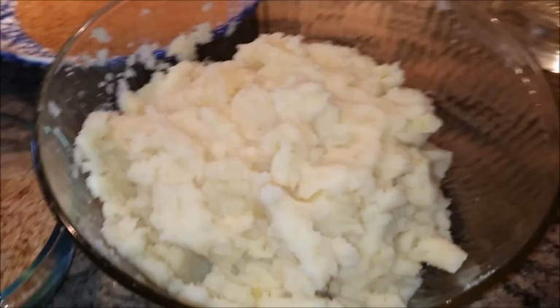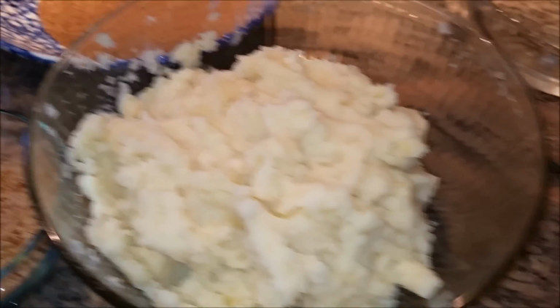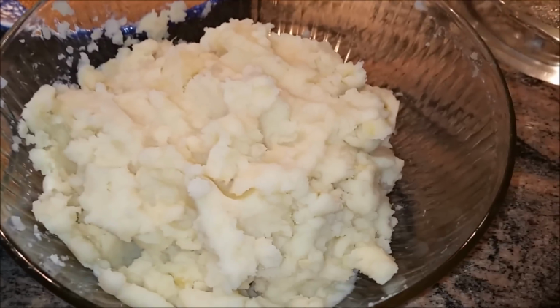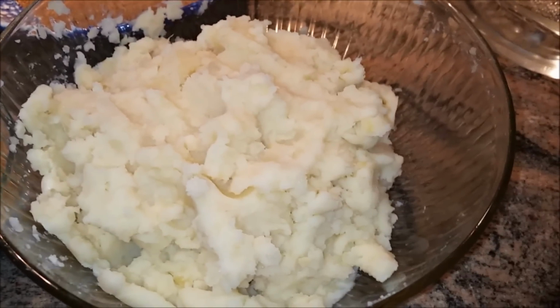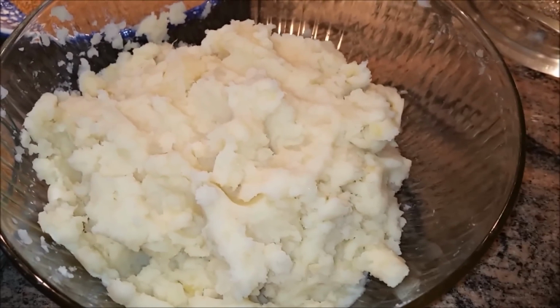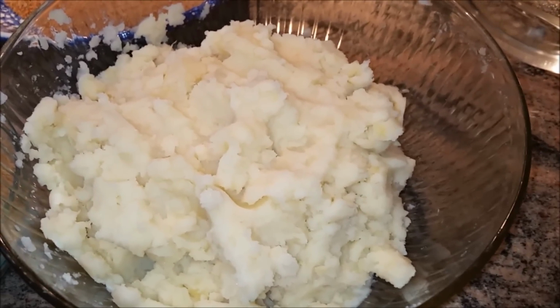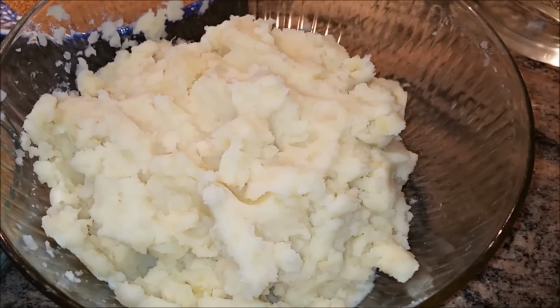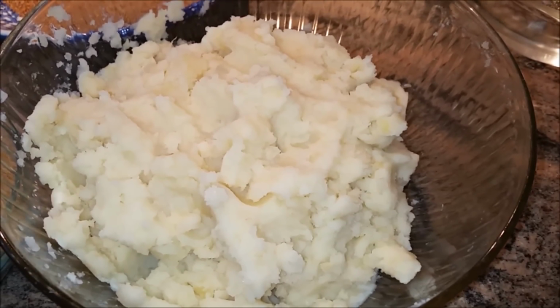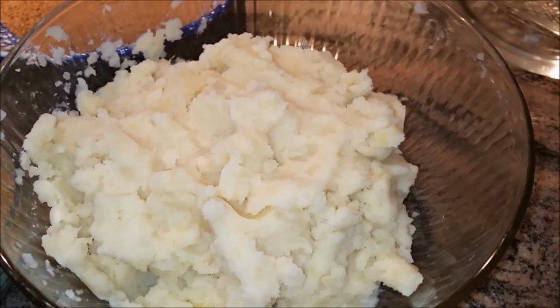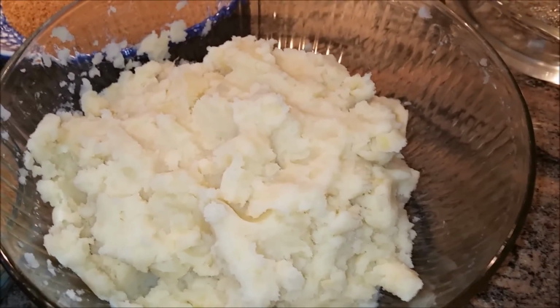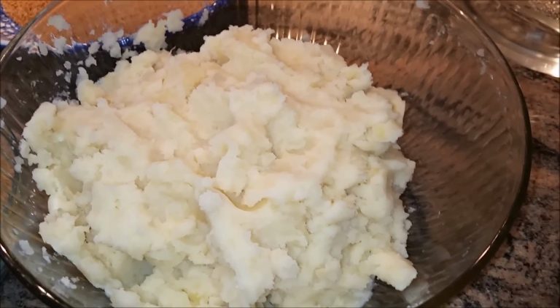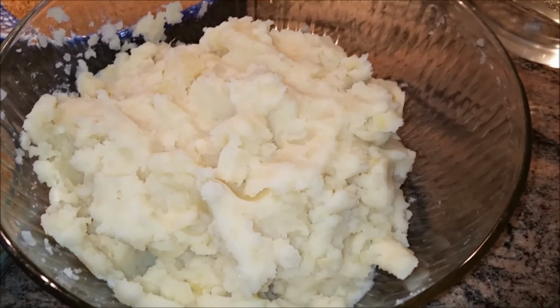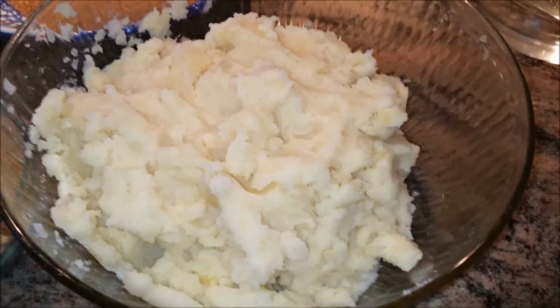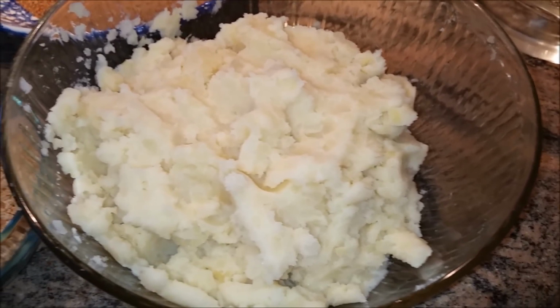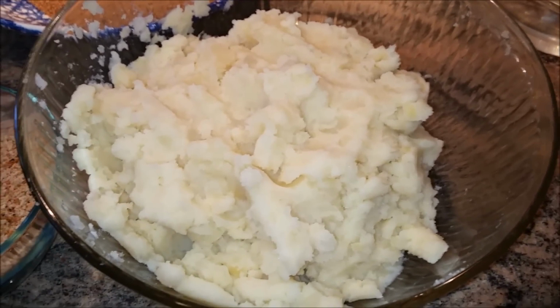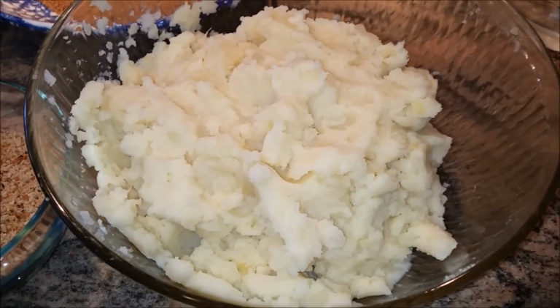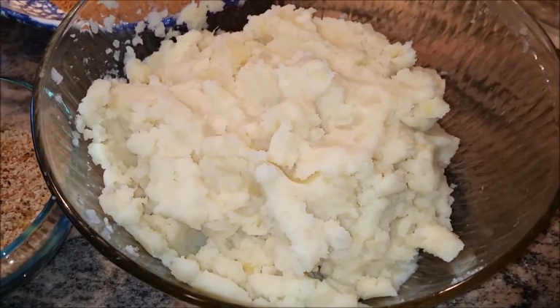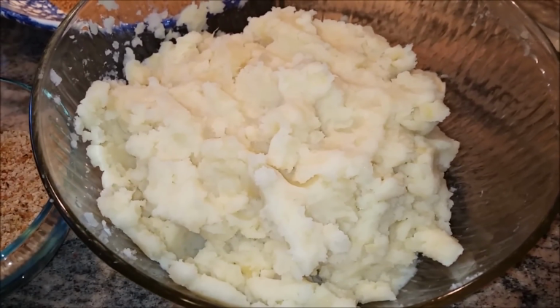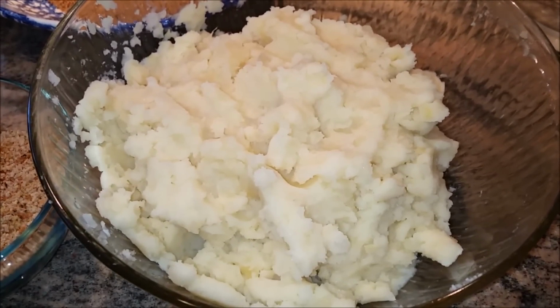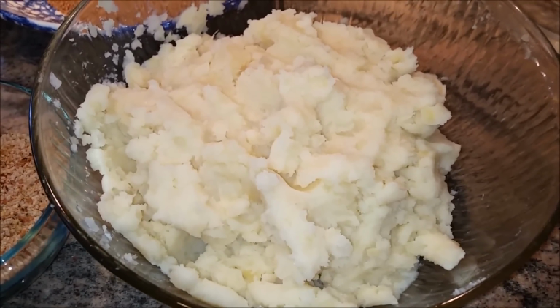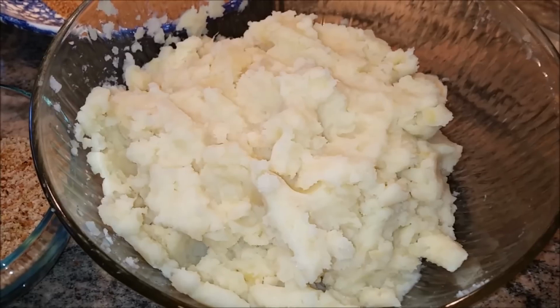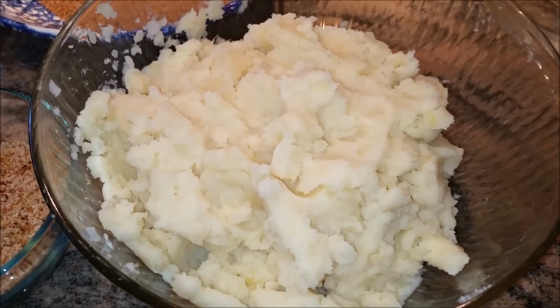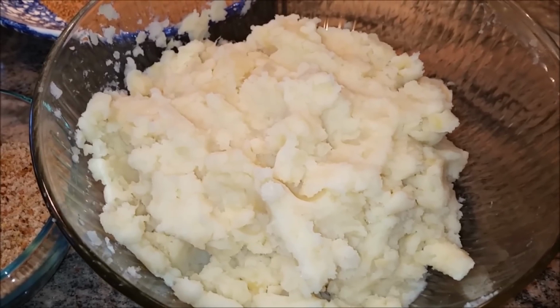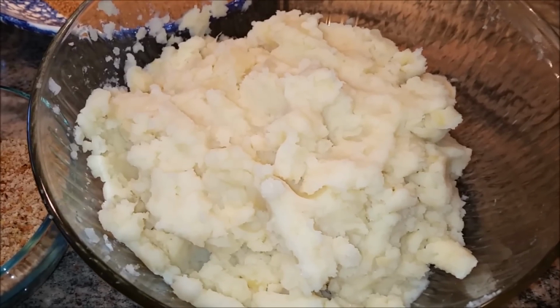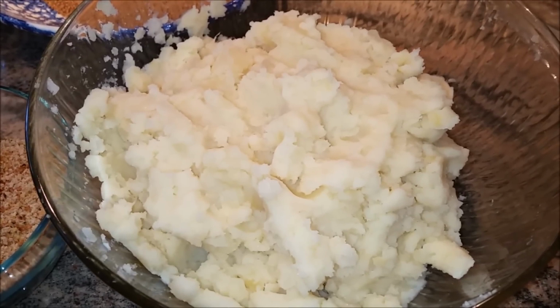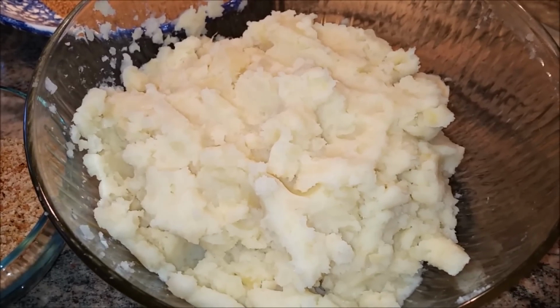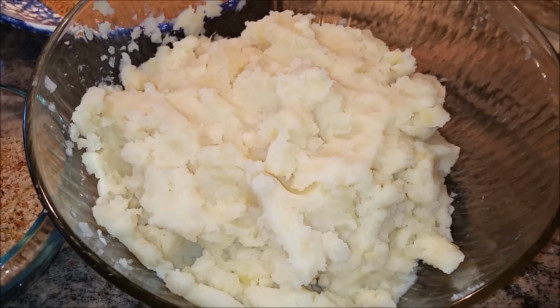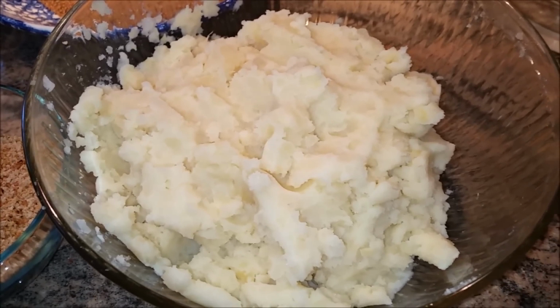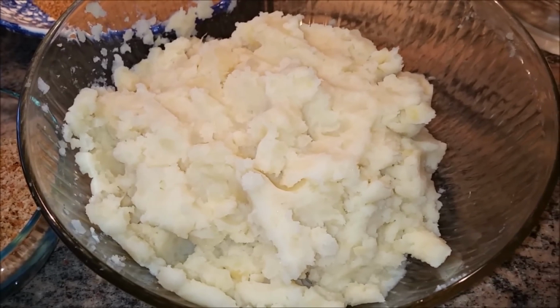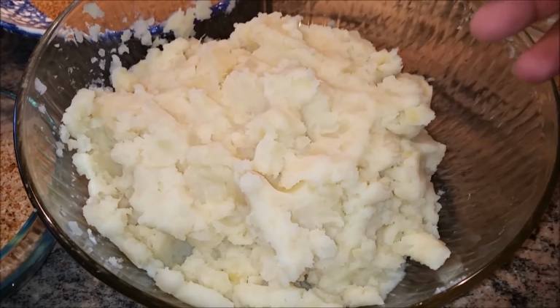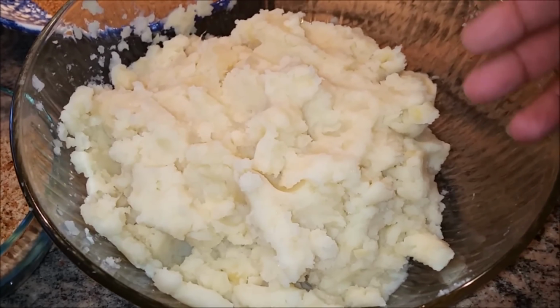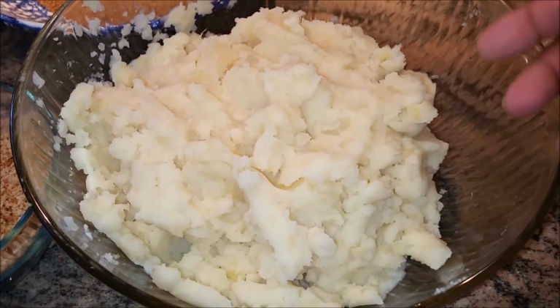Hello everyone, please welcome and join me for Indian Punjabi style cooking. Best of all, easy steps cooking. Today I'm going to make aloo tikki and I'm going to share with you how I do it.